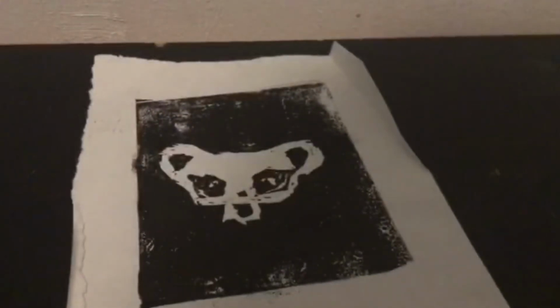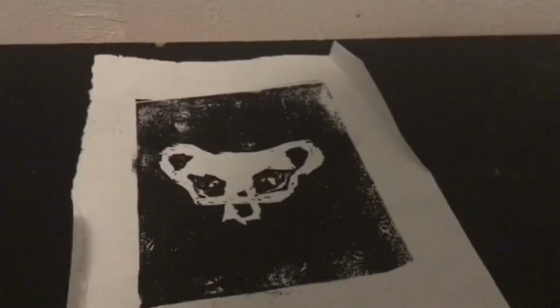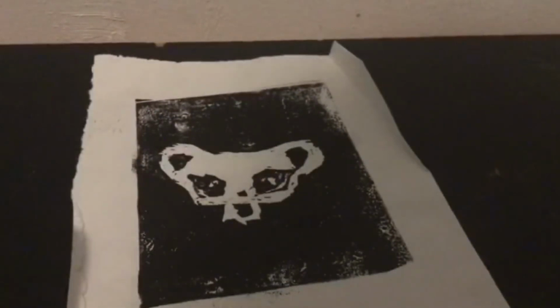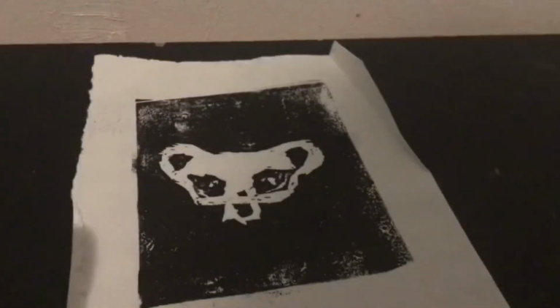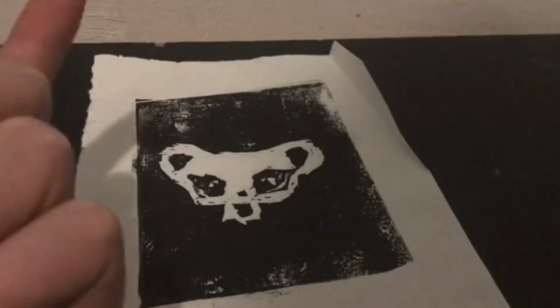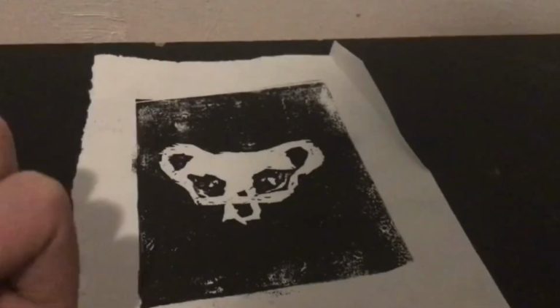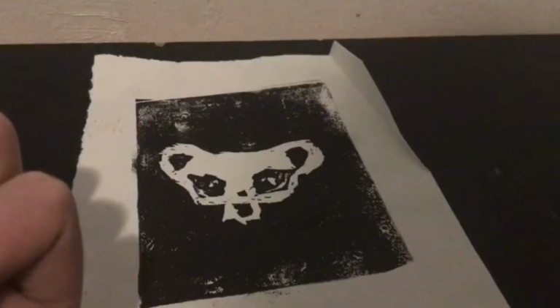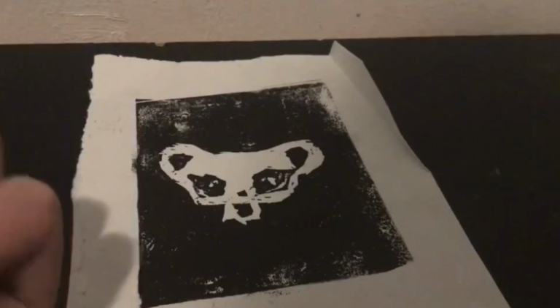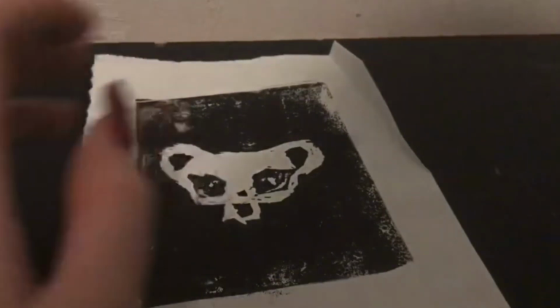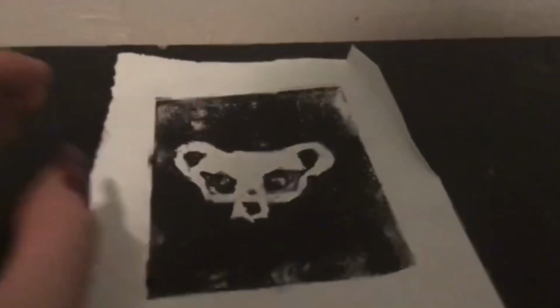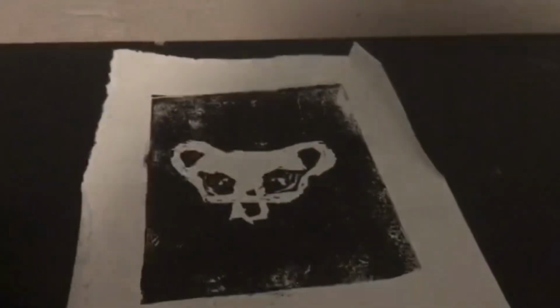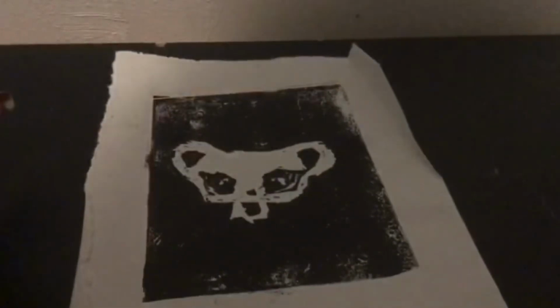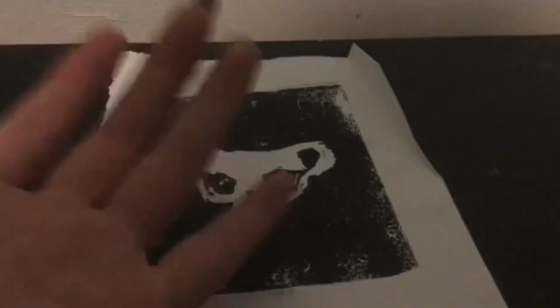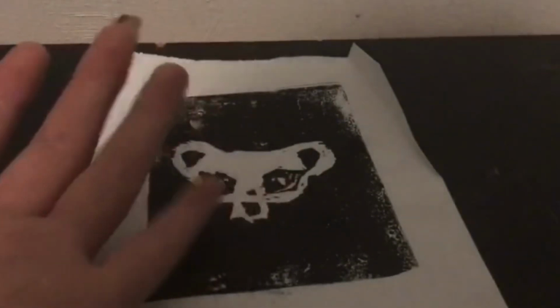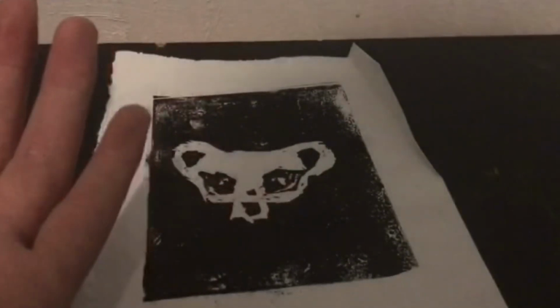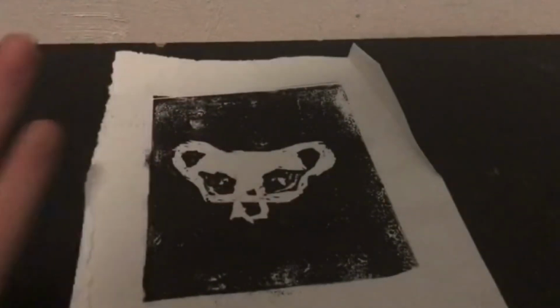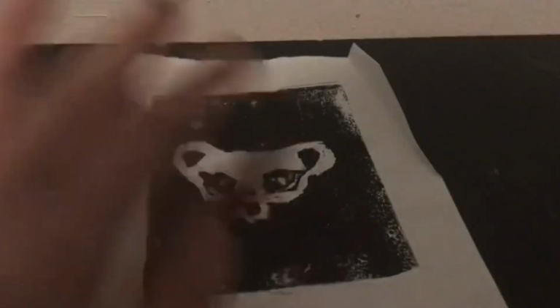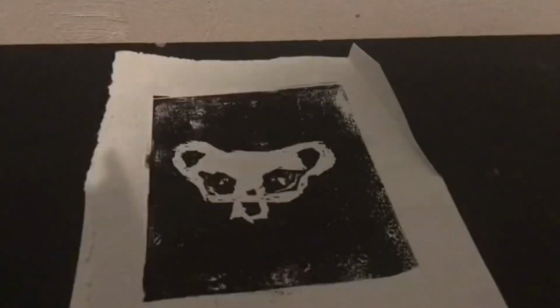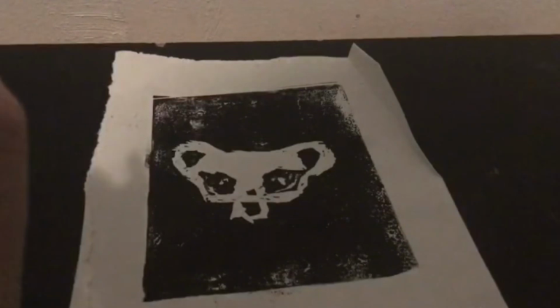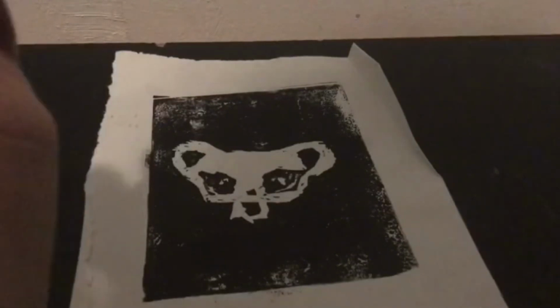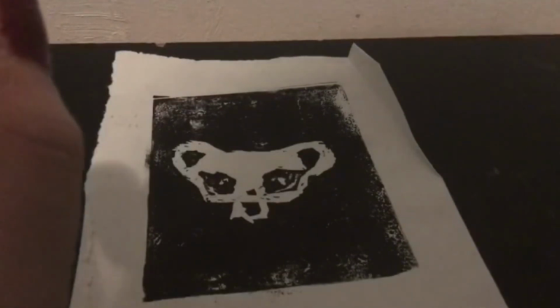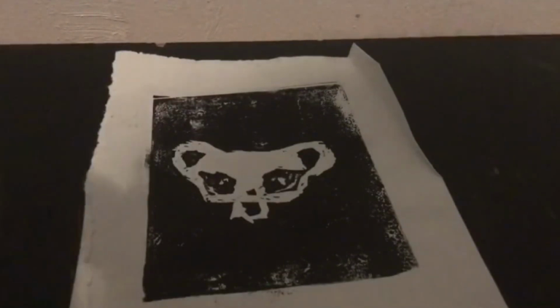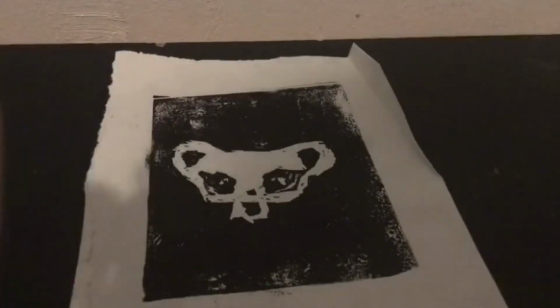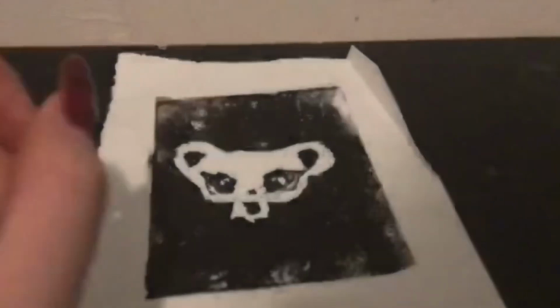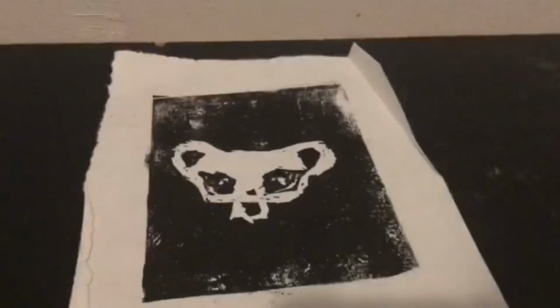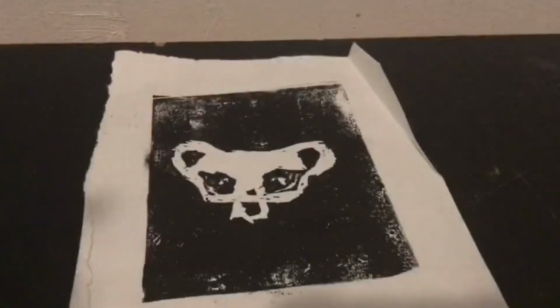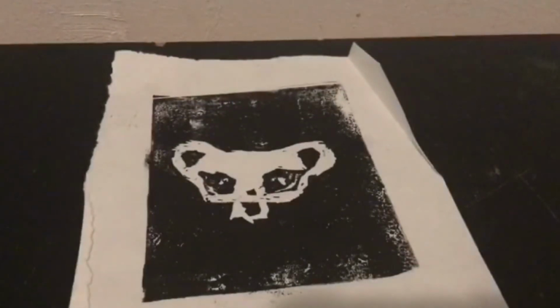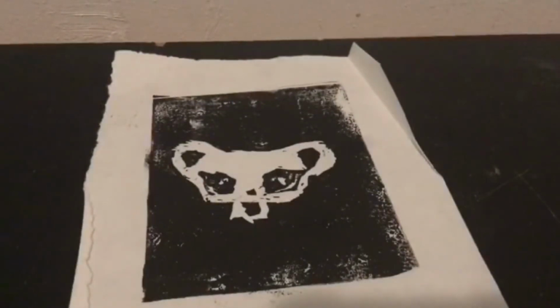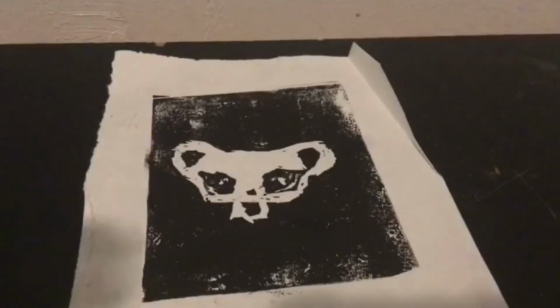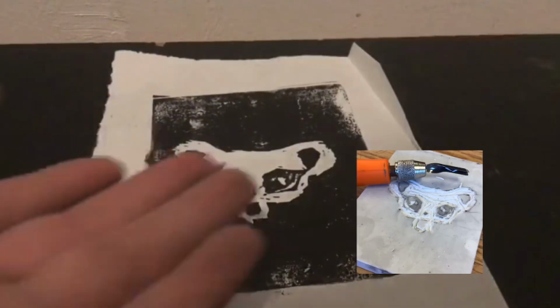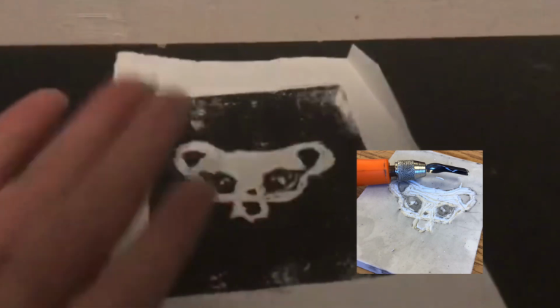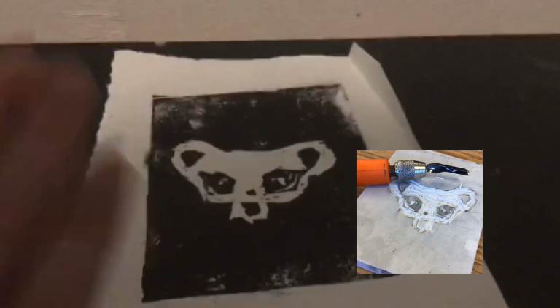My art teacher said that apparently when people saw it they were like, 'Whoa, it's like a Little Pet Shop!' And then this other girl told me, 'Oh, I used to love those, I used to have the popular girls,' and I was like, yep, I relate.